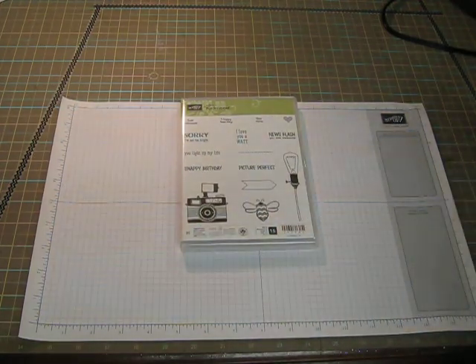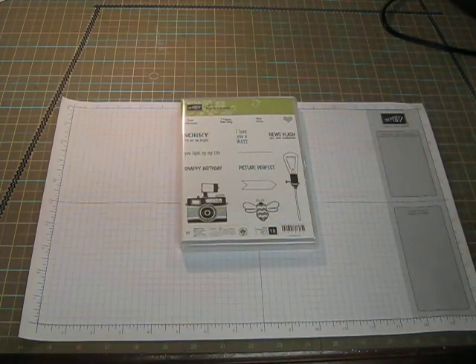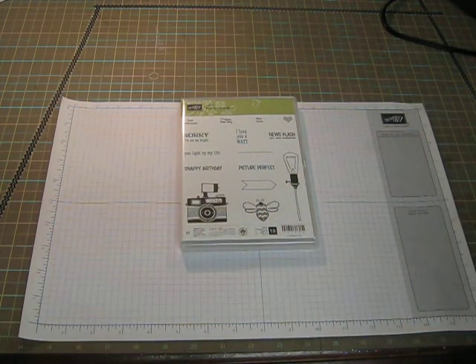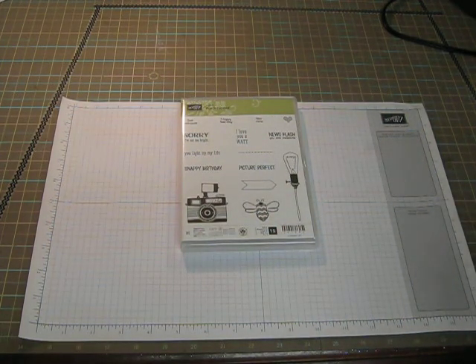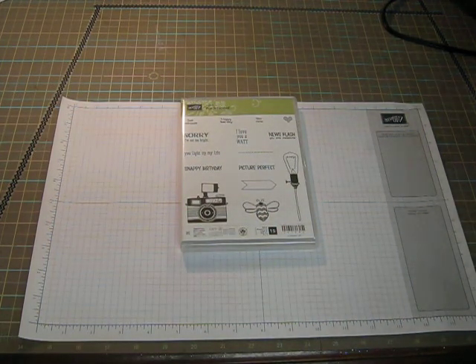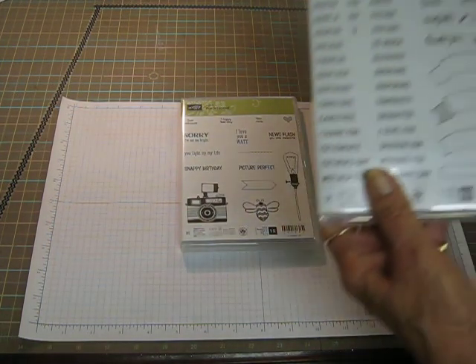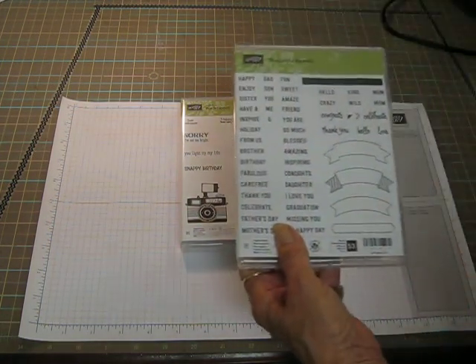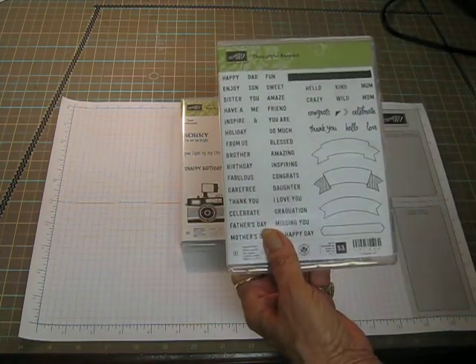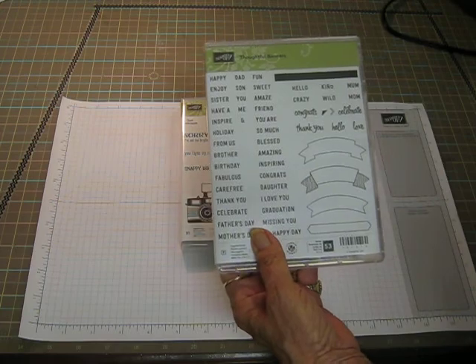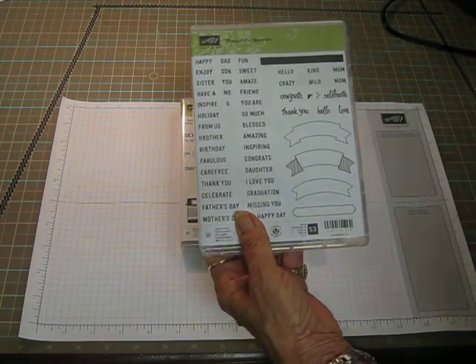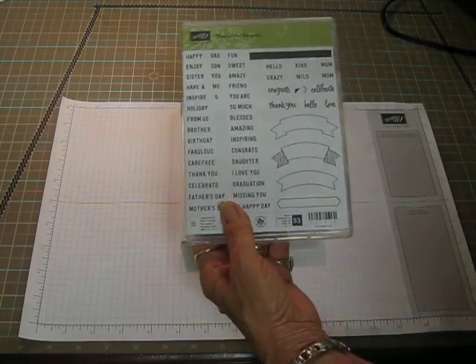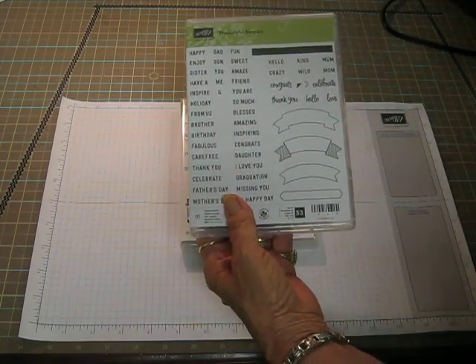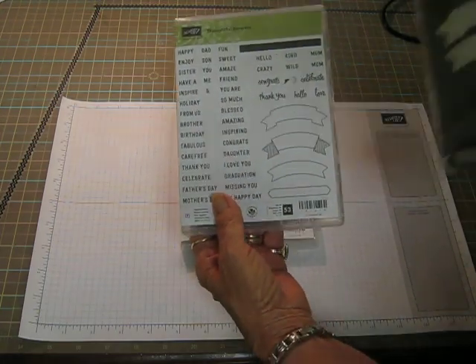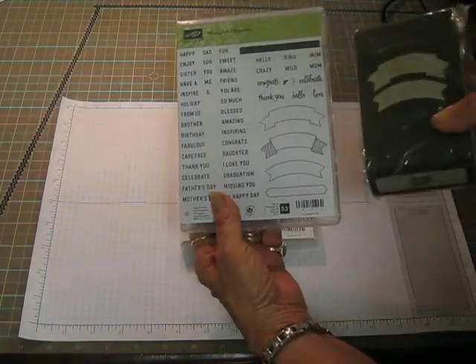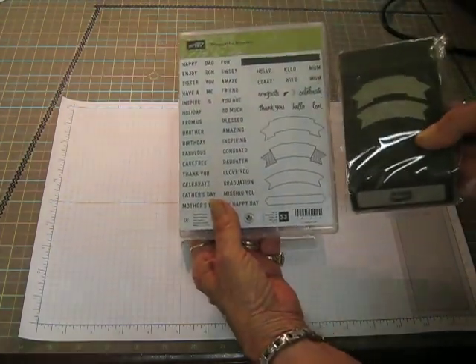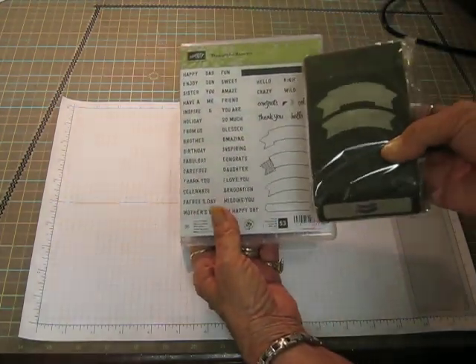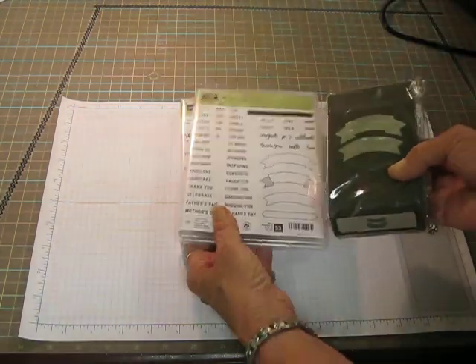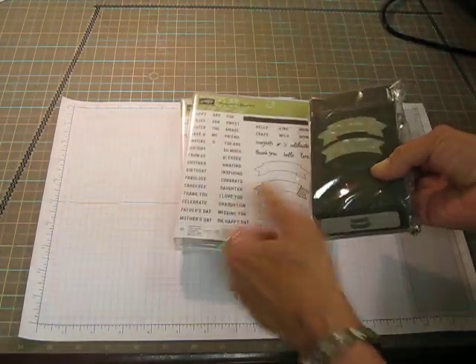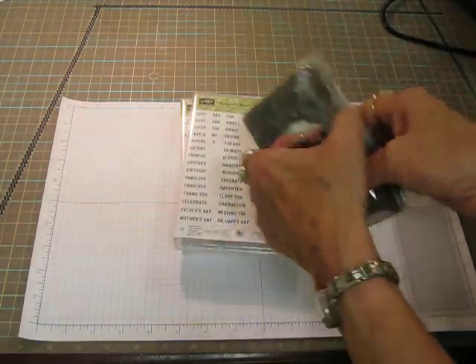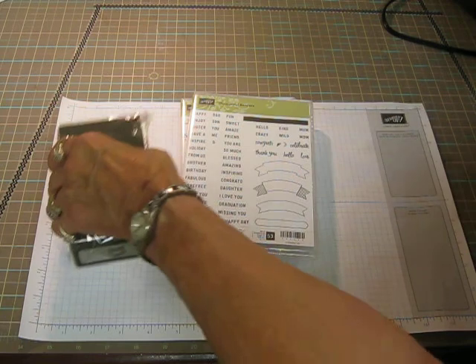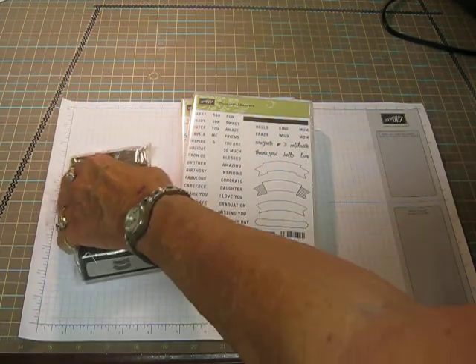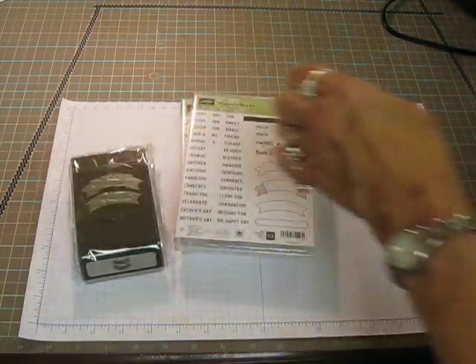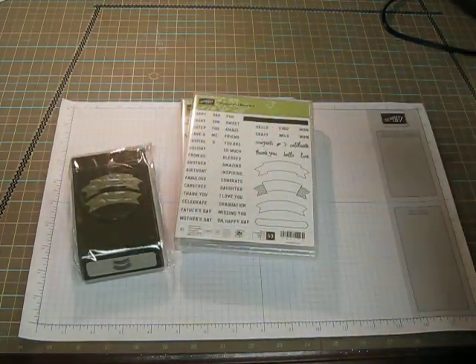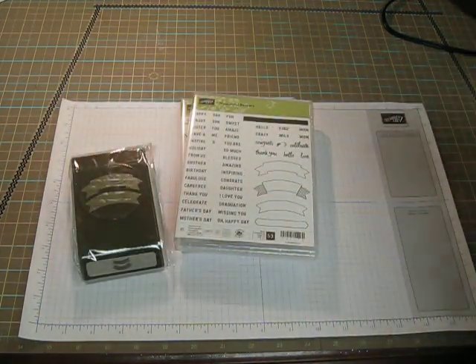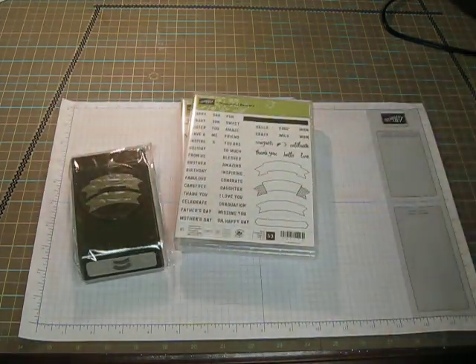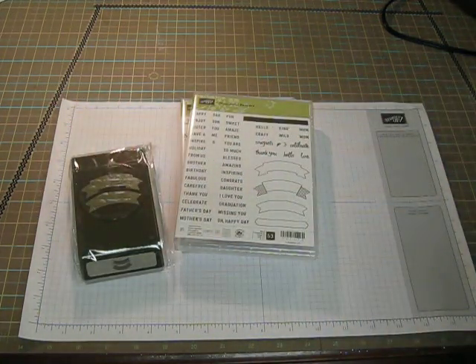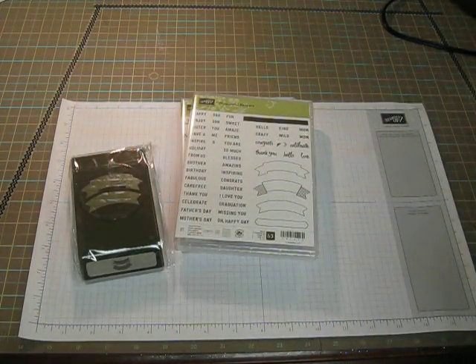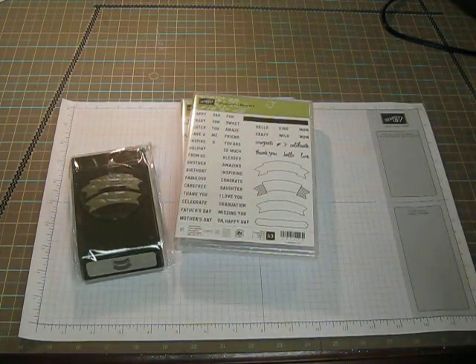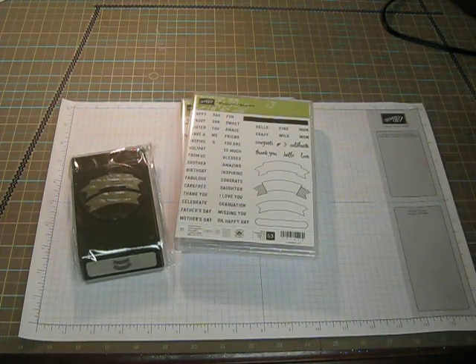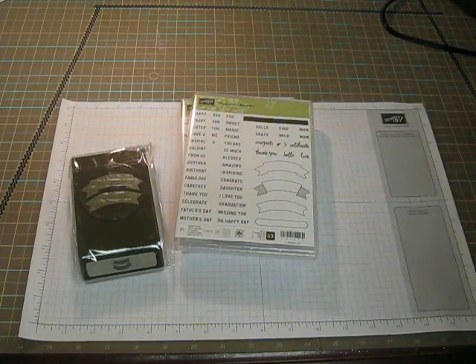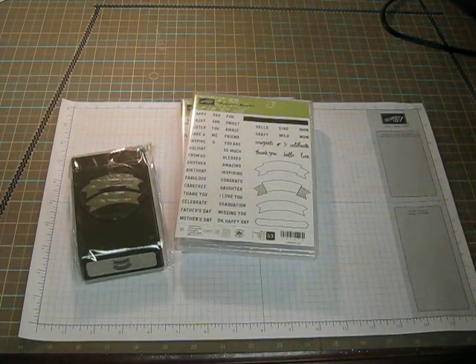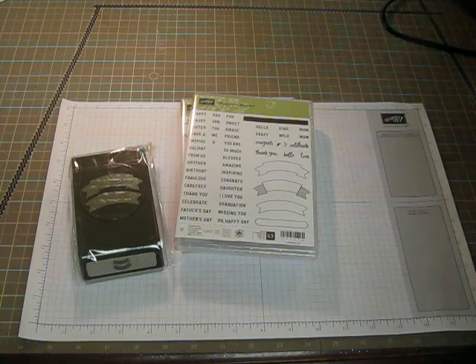And I got the thoughtful banners. Got the matching banner punch. Let me see what else. This thing is just full of stuff. This is so exciting. This is better than Christmas.